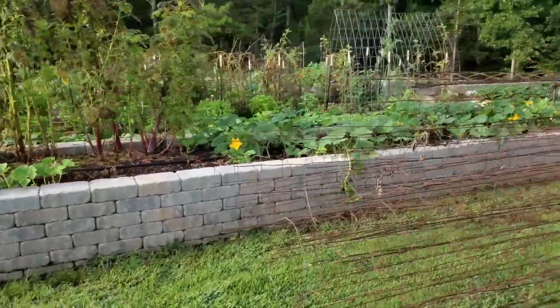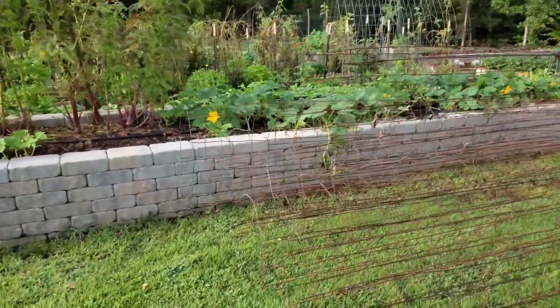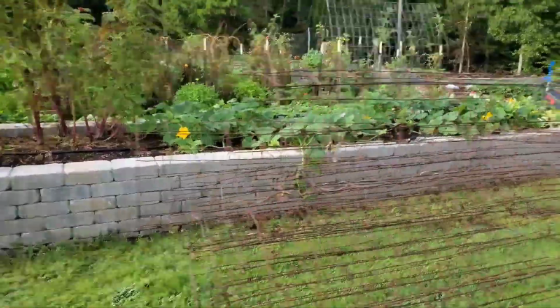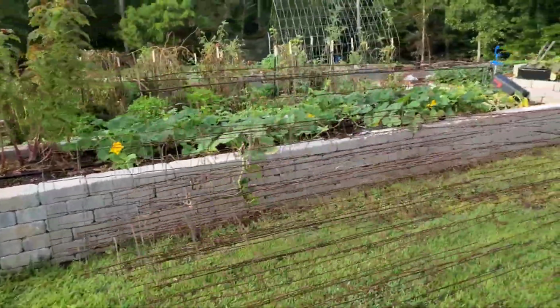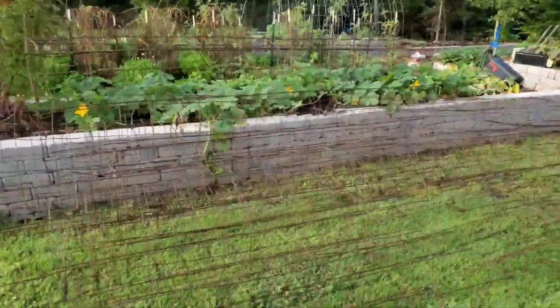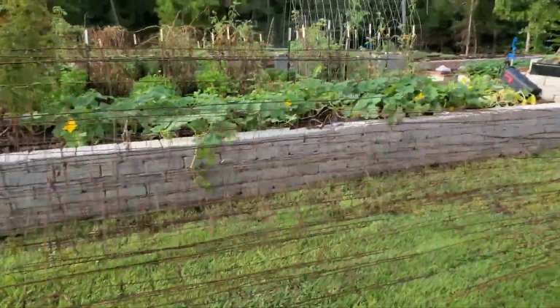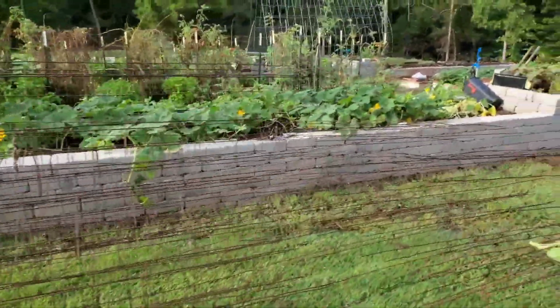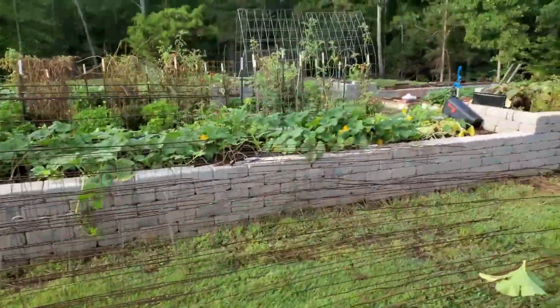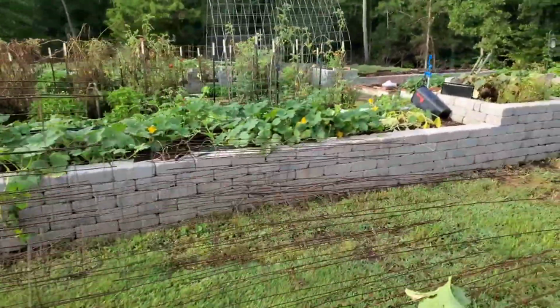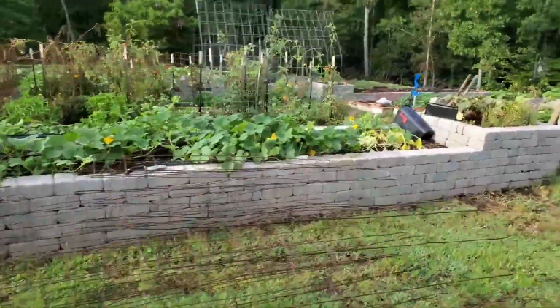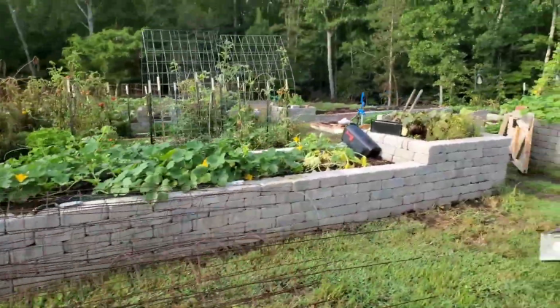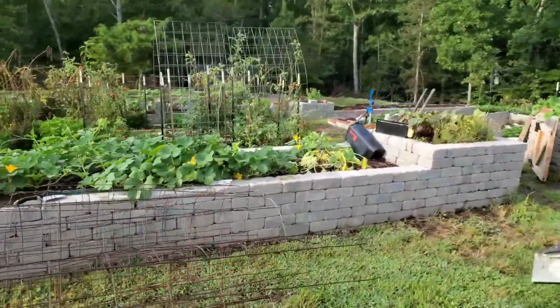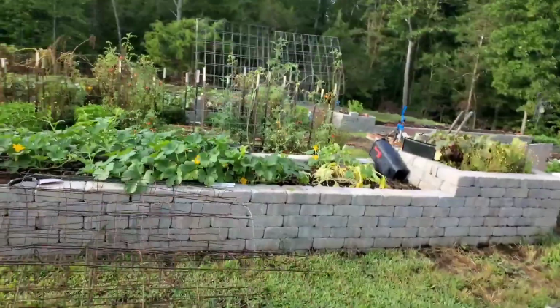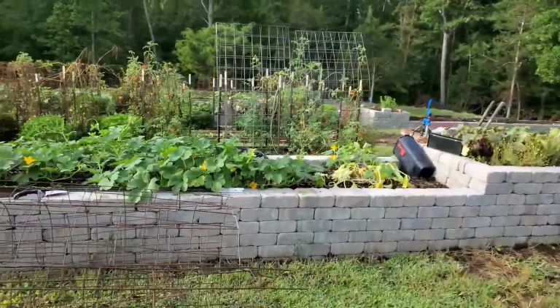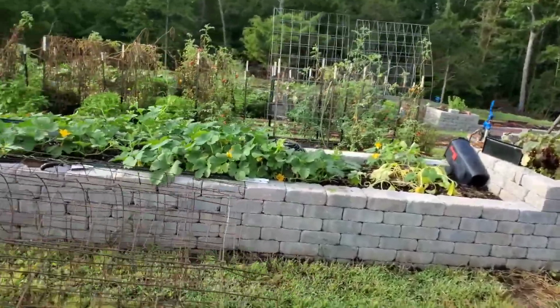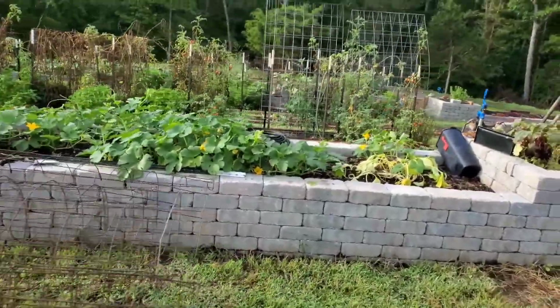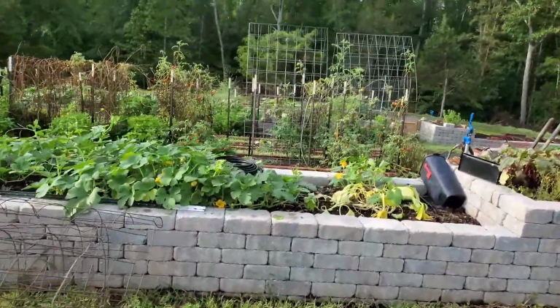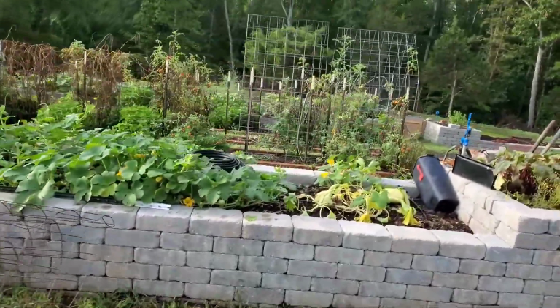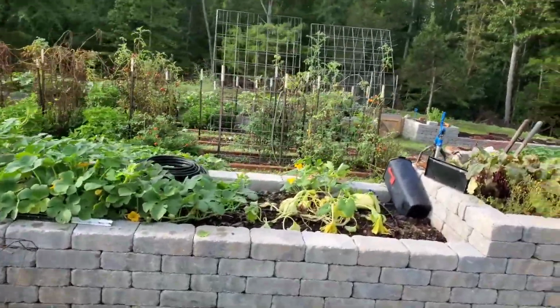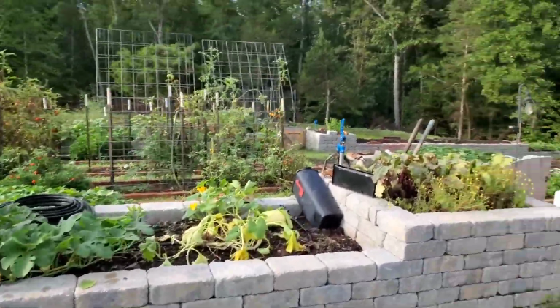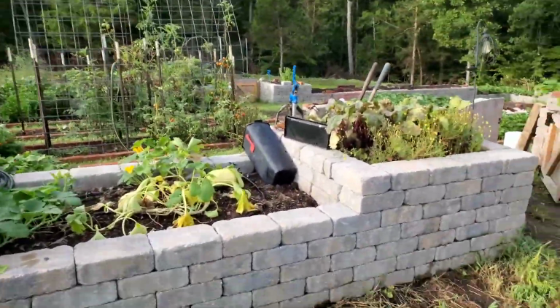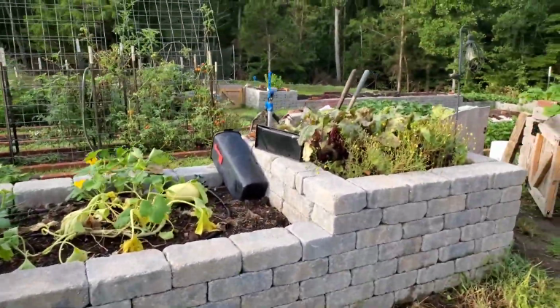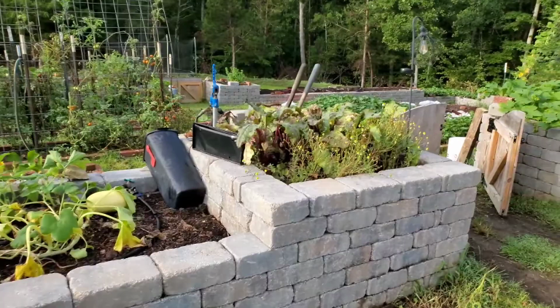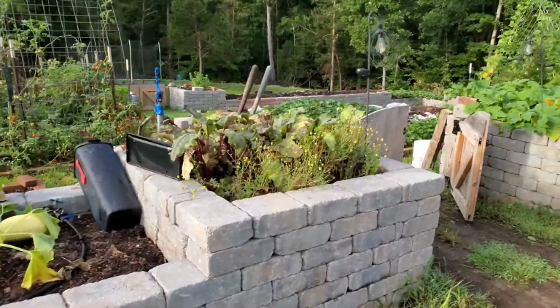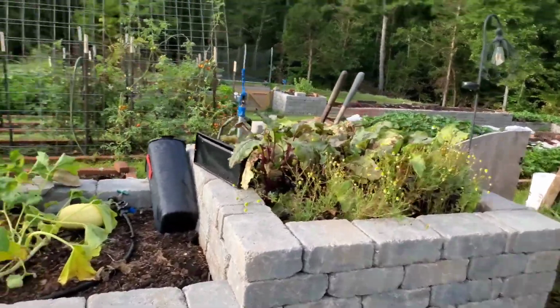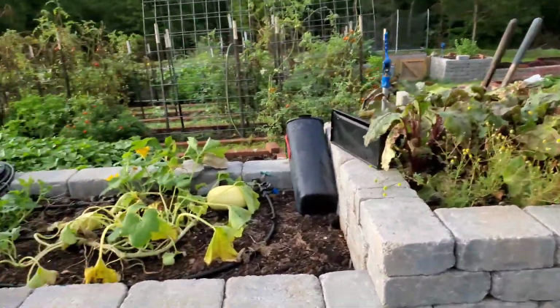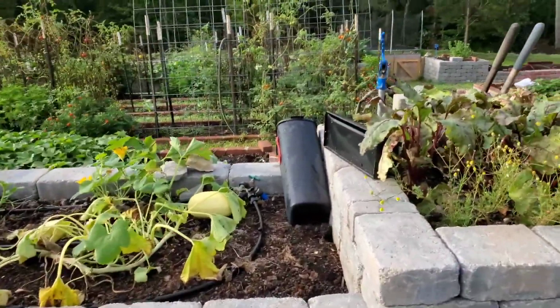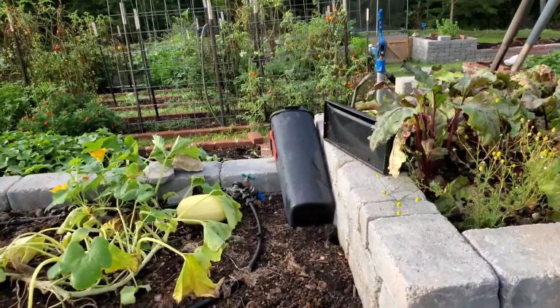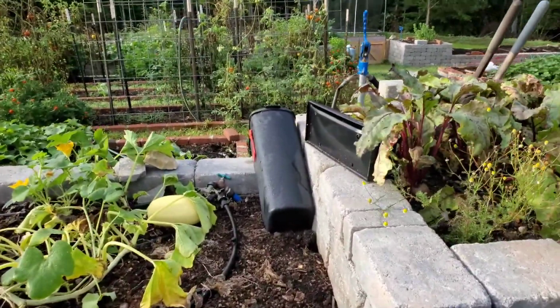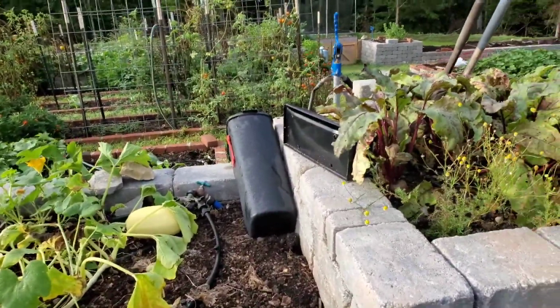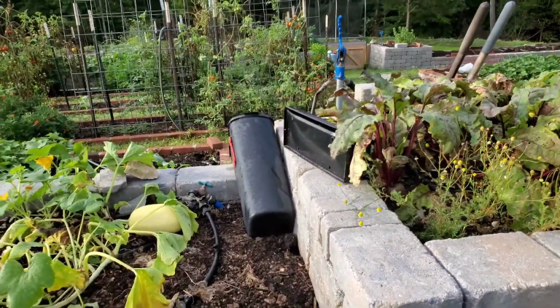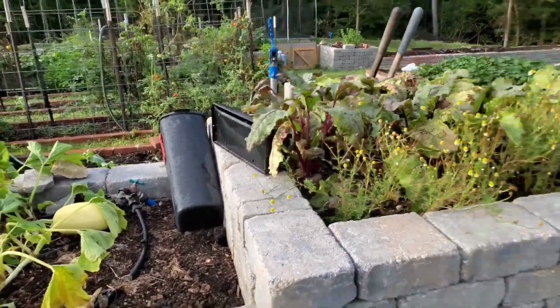Spaghetti squash. August 17, 2022. I store all my hand tools in the mailbox for now.